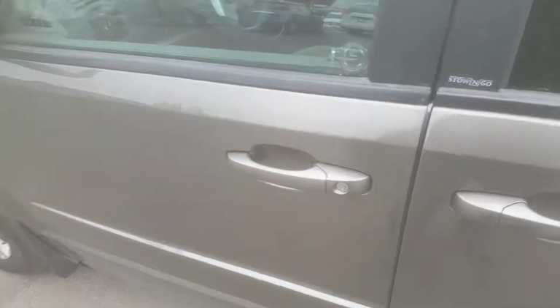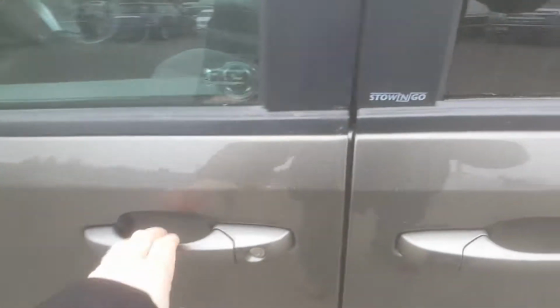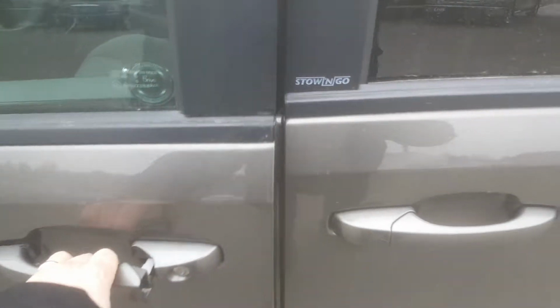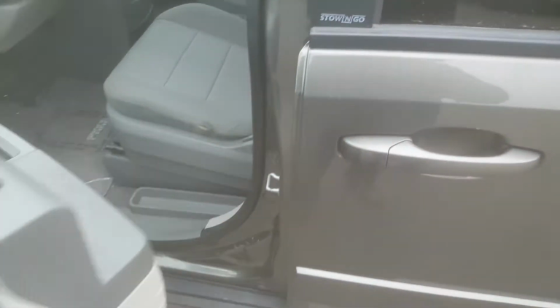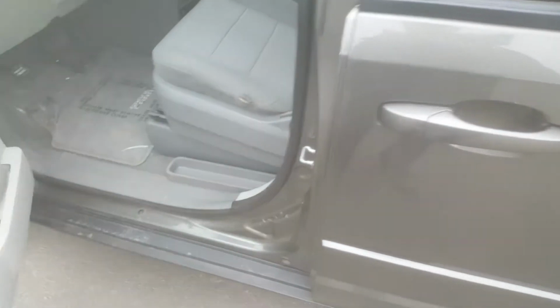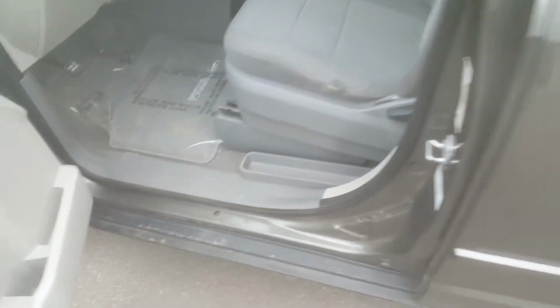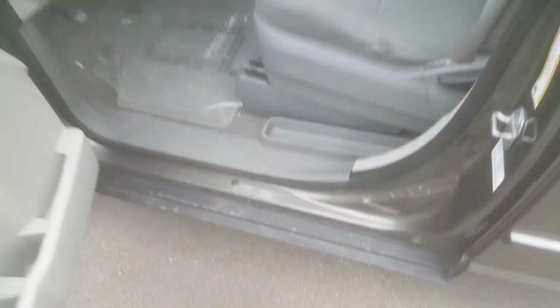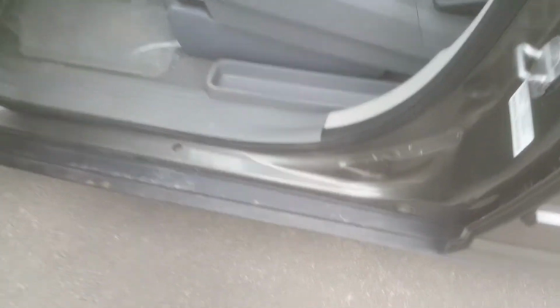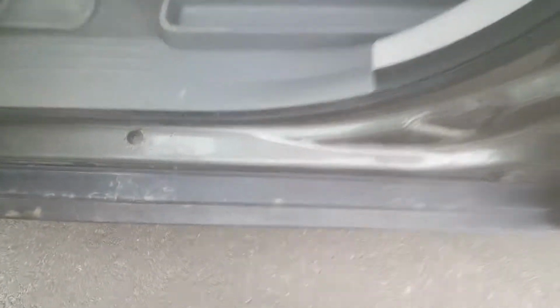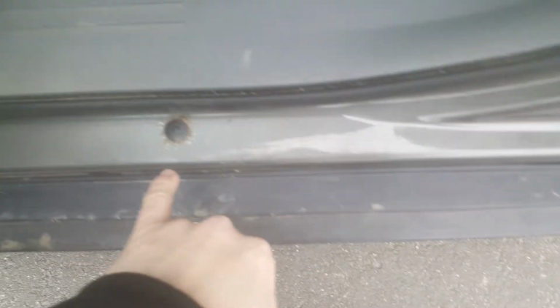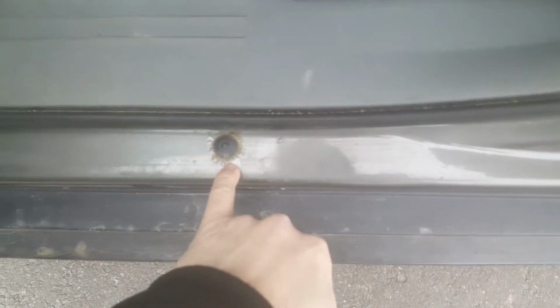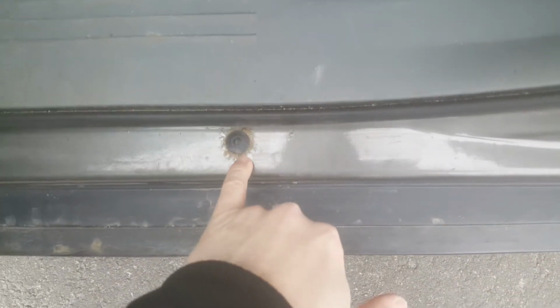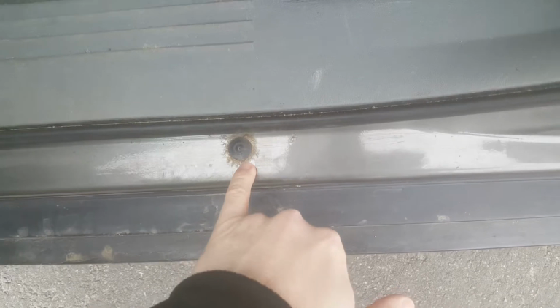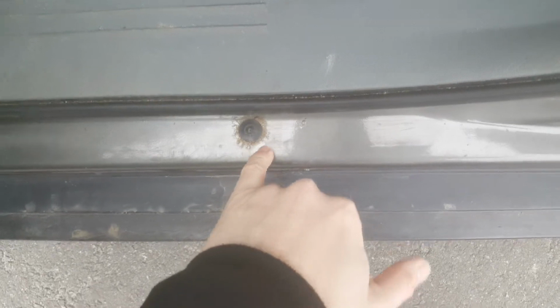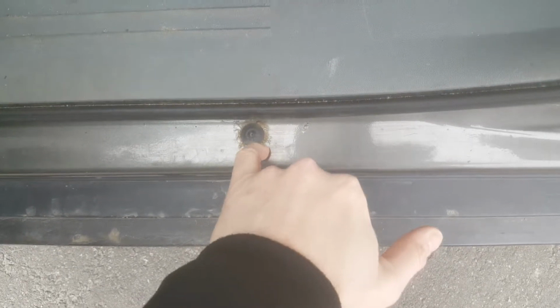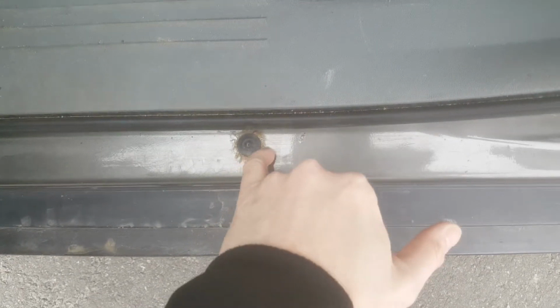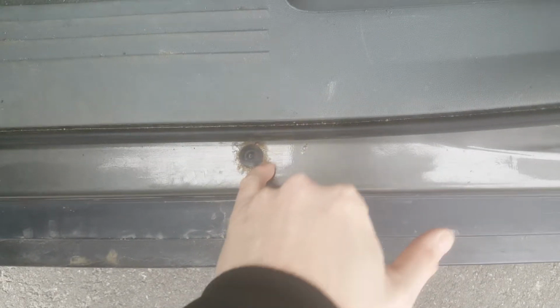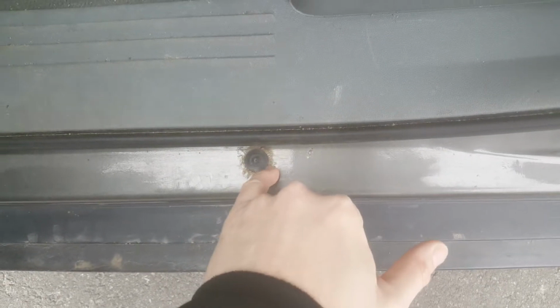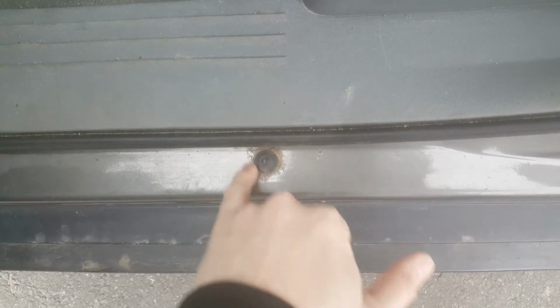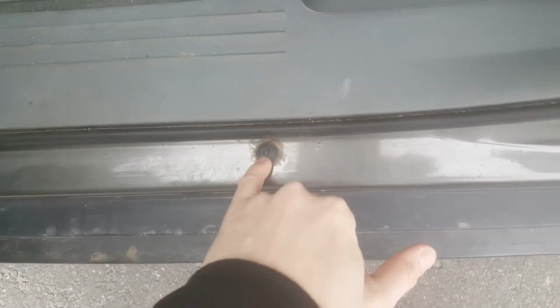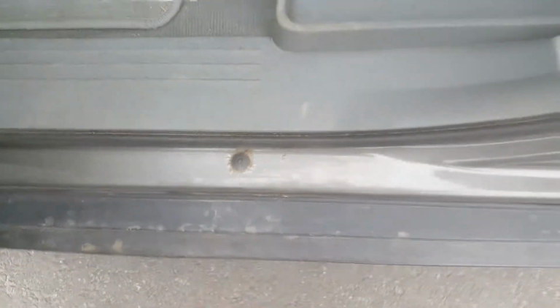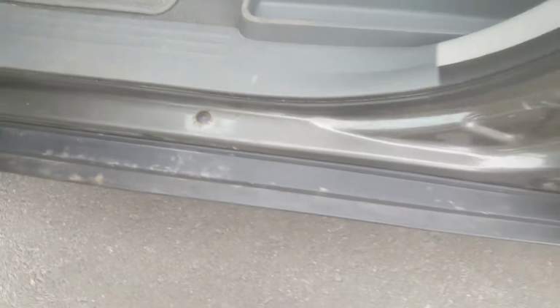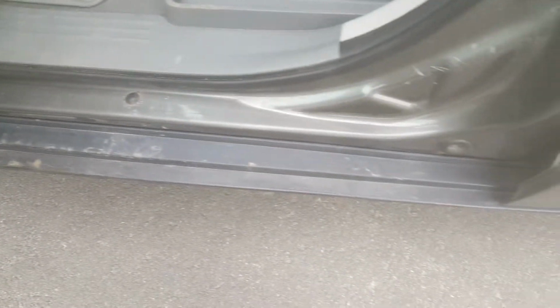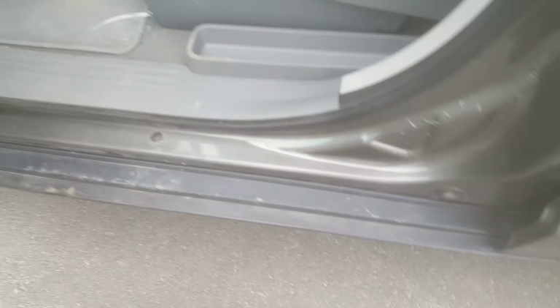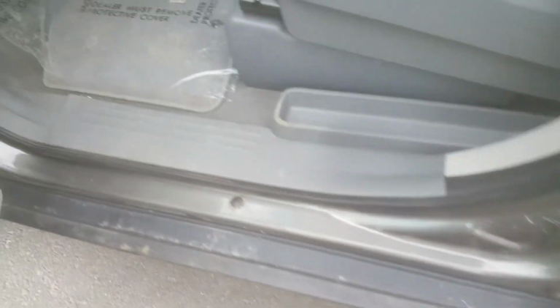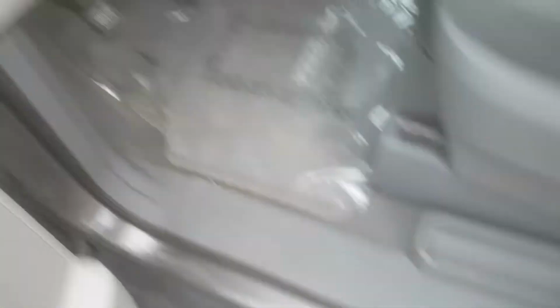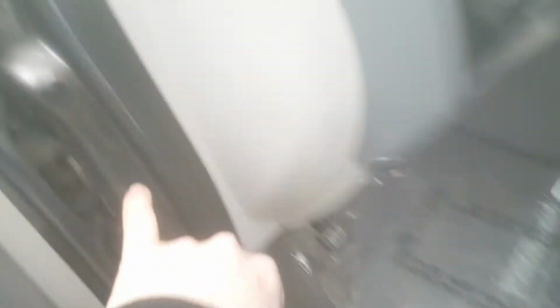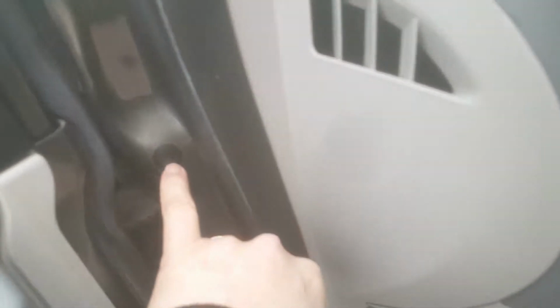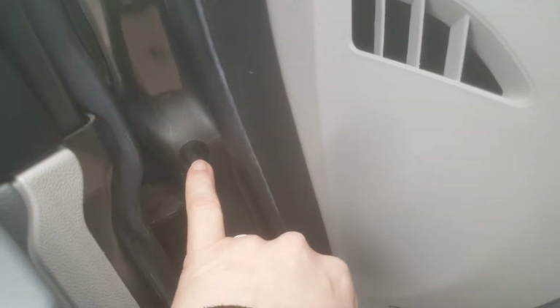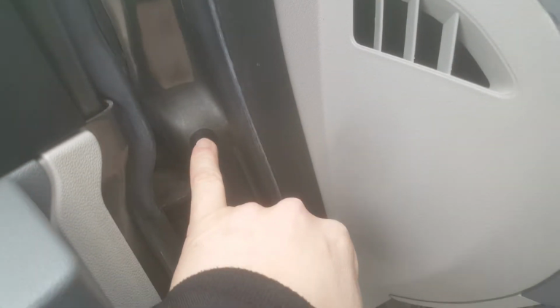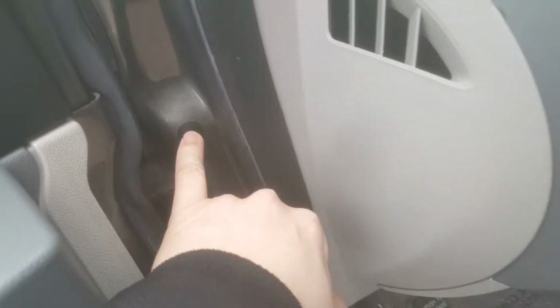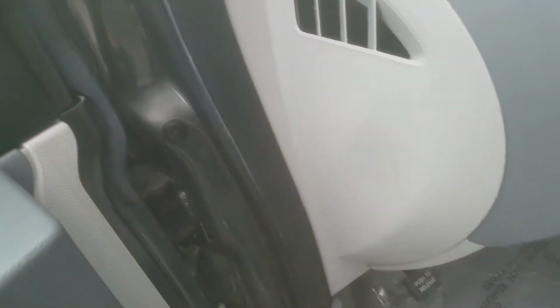Okay, so here we are, we're going to look at the inside. First off, we've had some rust protection, although it's starting to blister a little bit around that plug. That's the sign of rust protection when they drill in and then spray the oil.